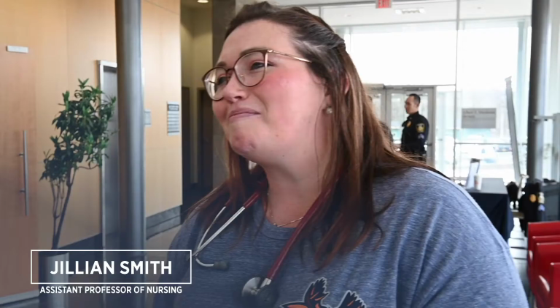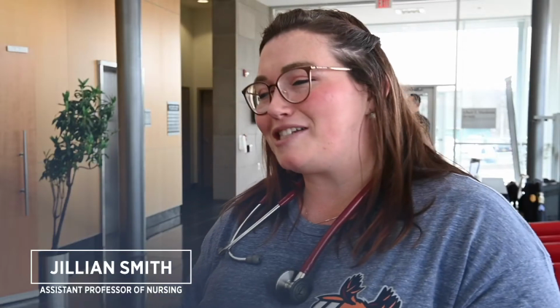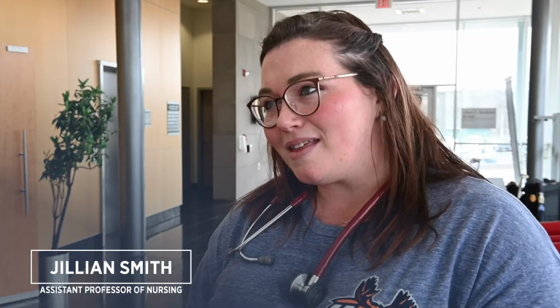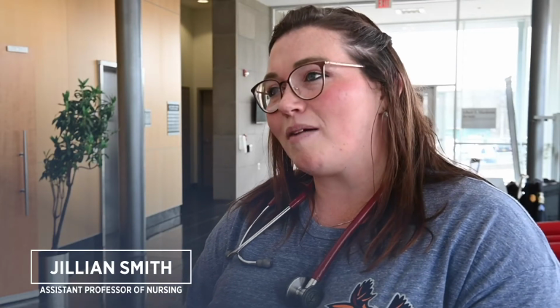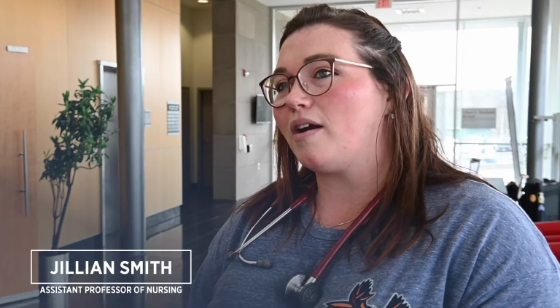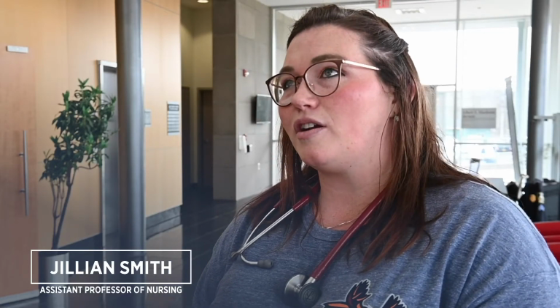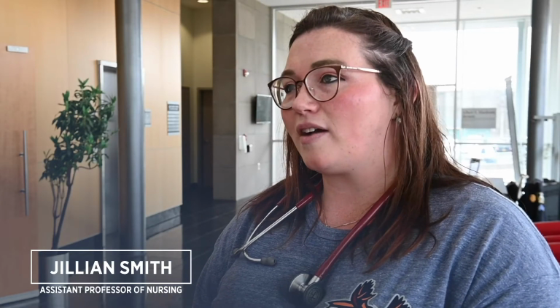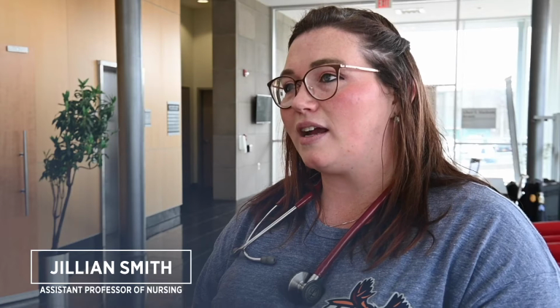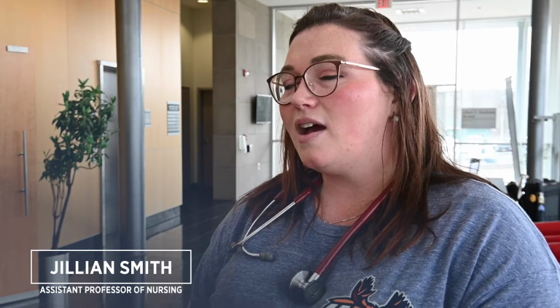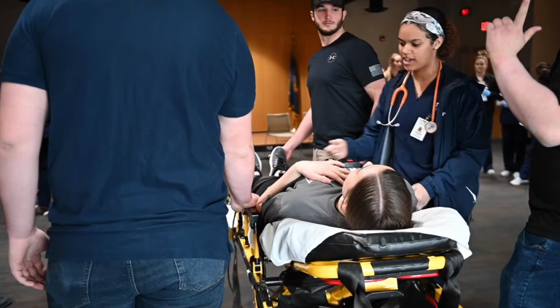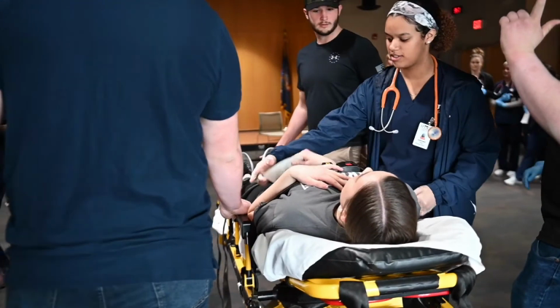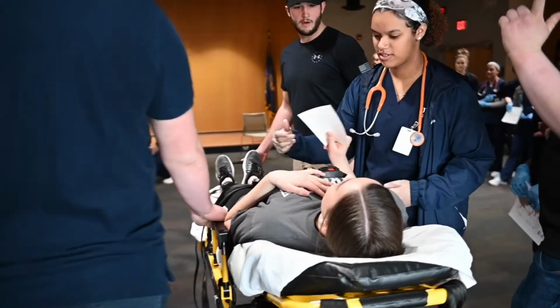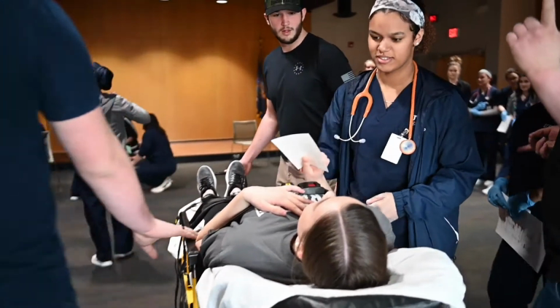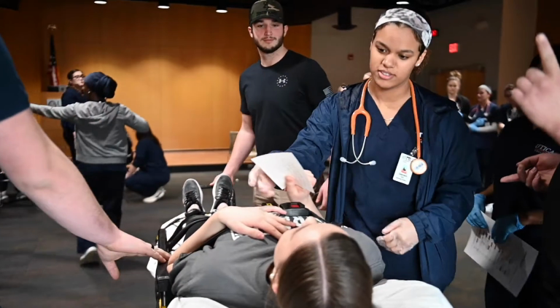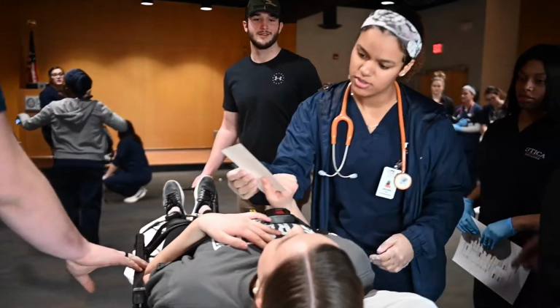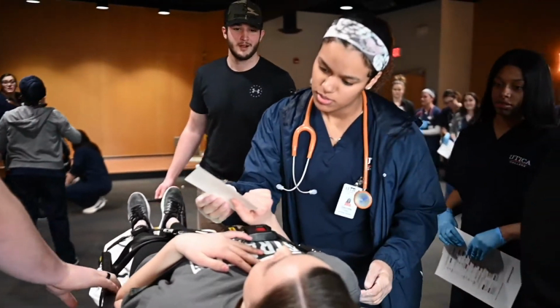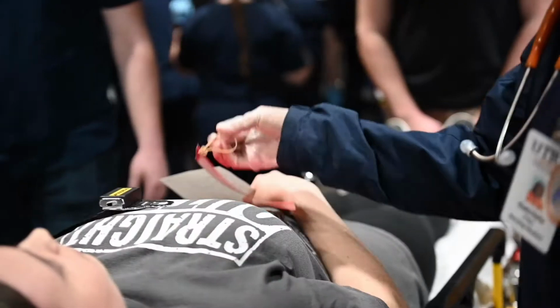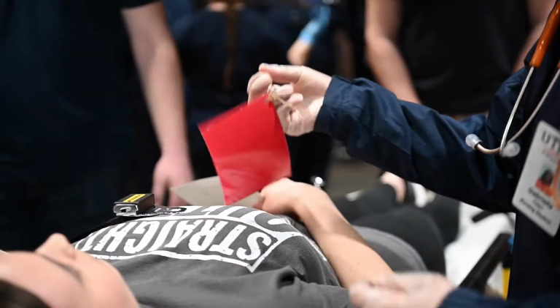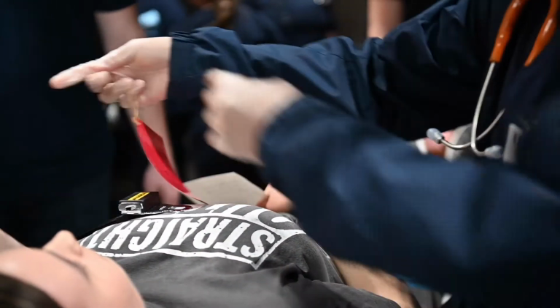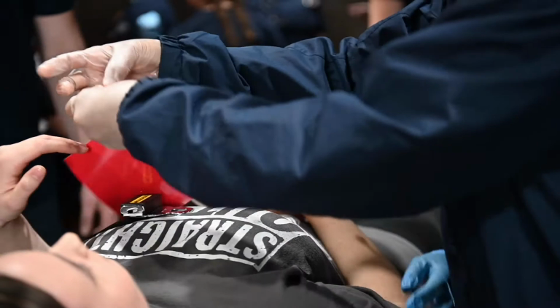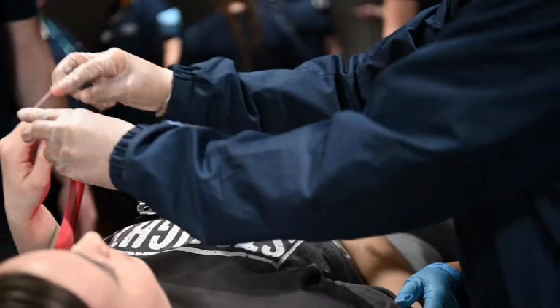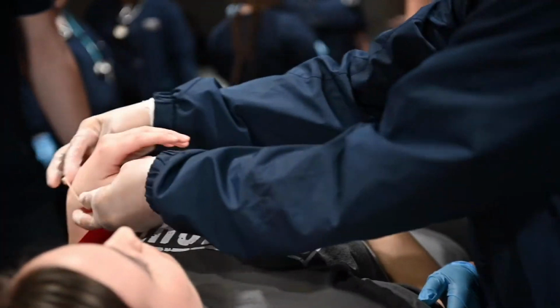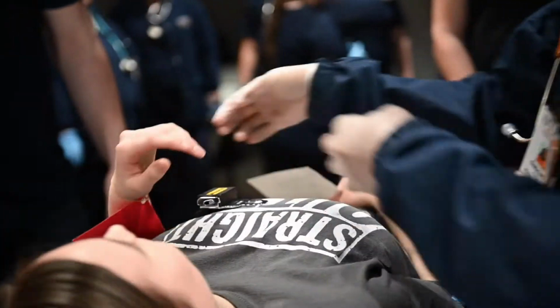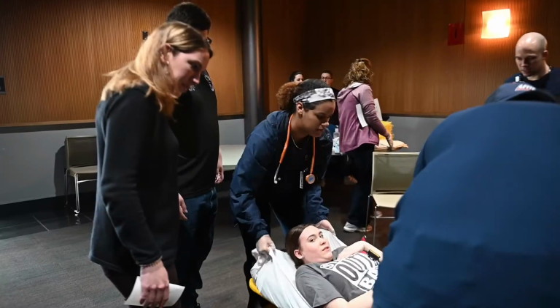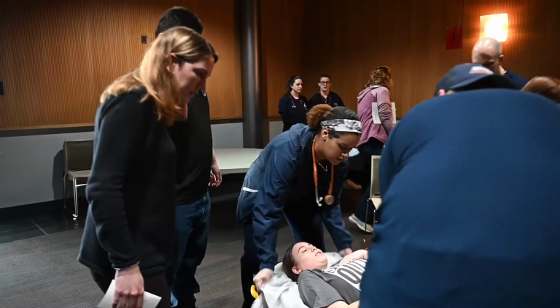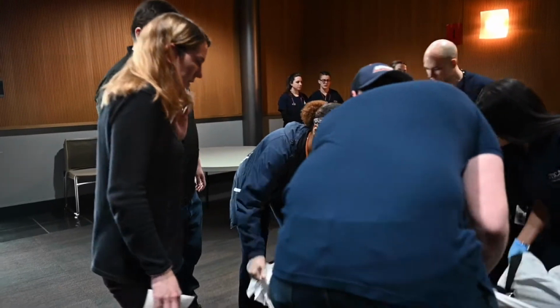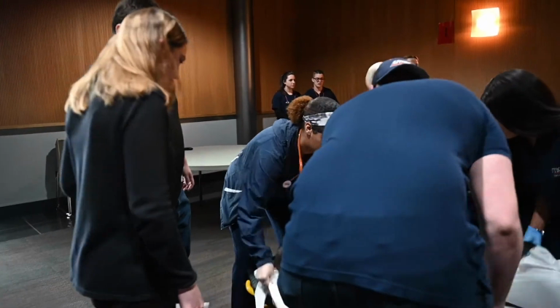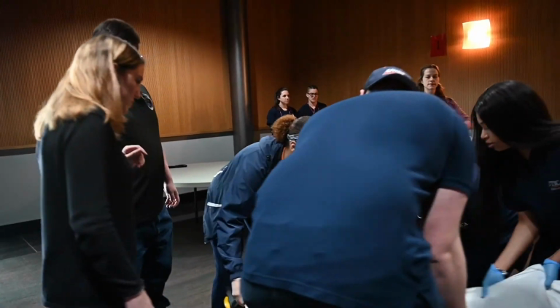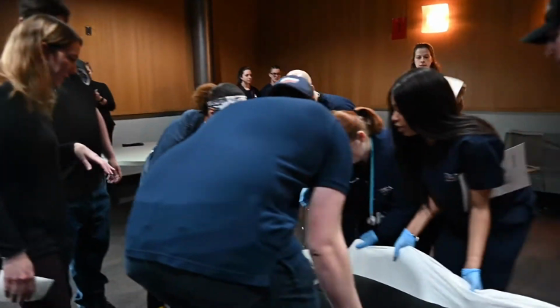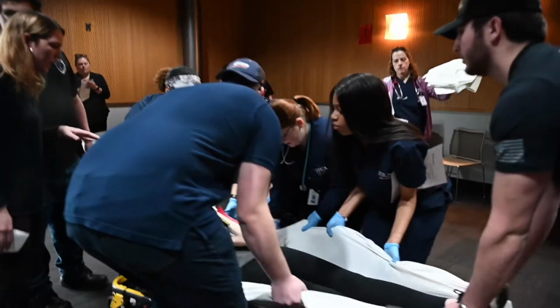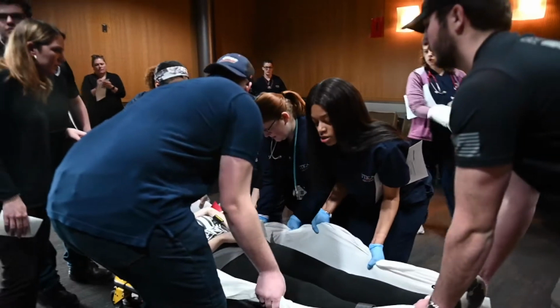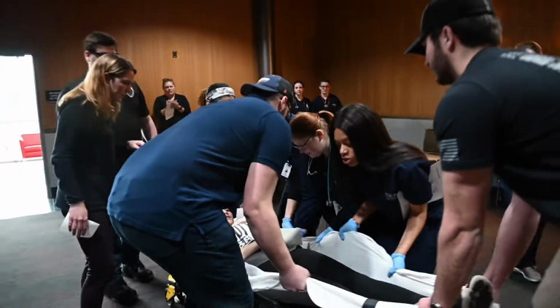My name is Jillian Smith. I'm part of the nursing faculty here. Simulation is something that every student is a part of every semester in almost every class. It's great to not only bring theory to practice, but they have a safe learning environment, and that's what we love about it.